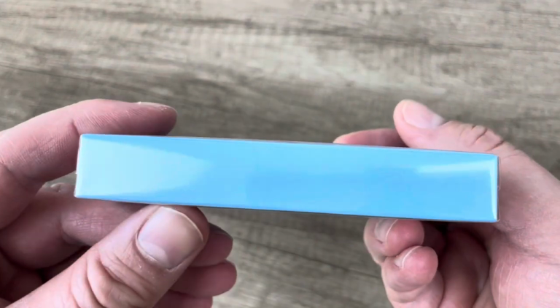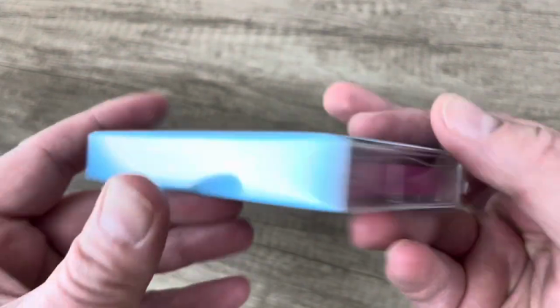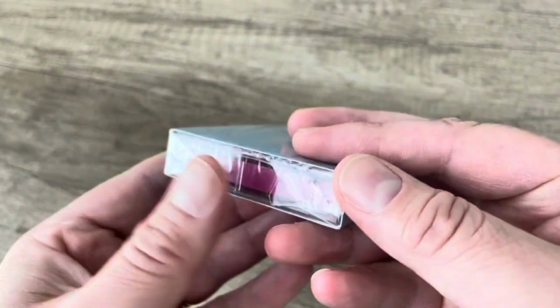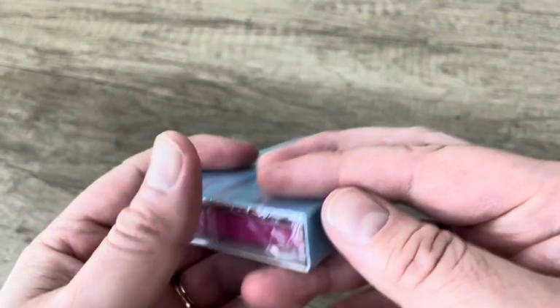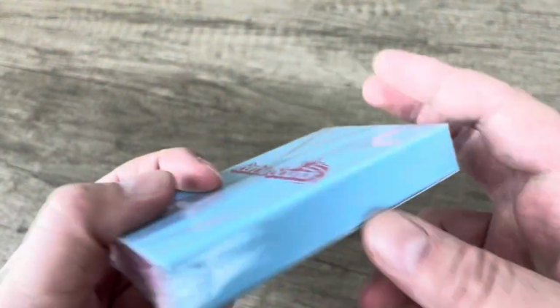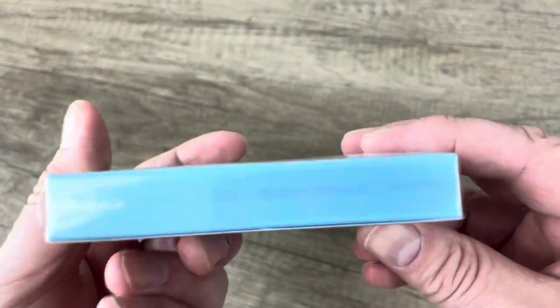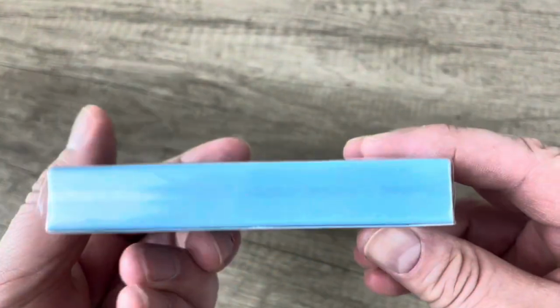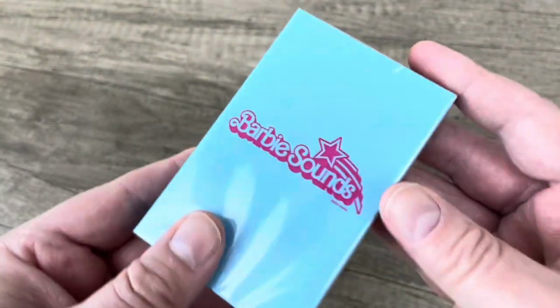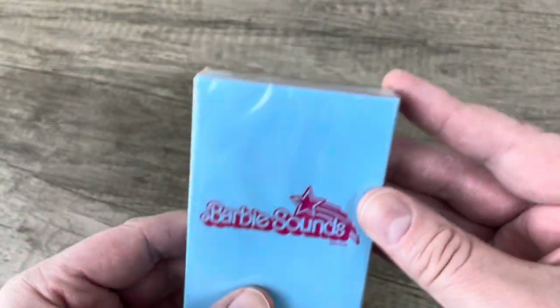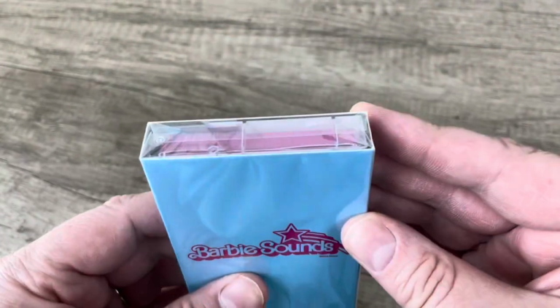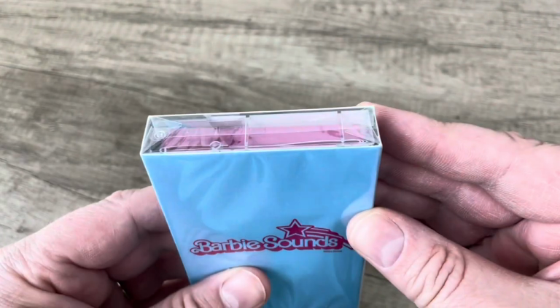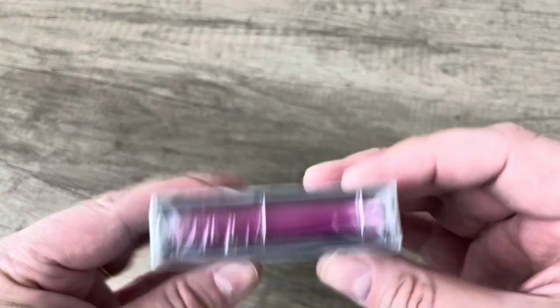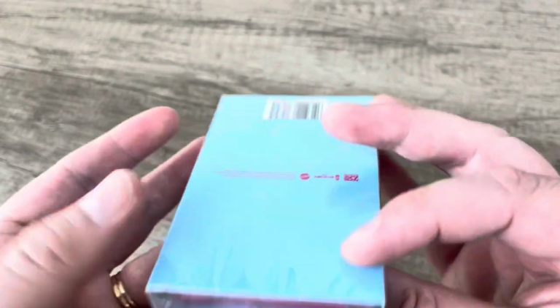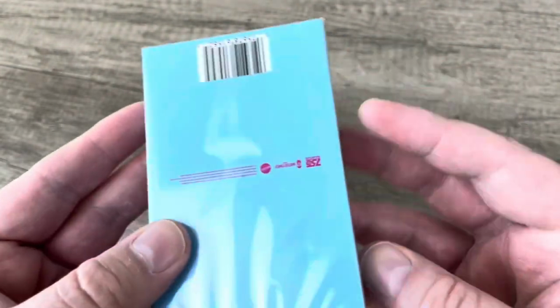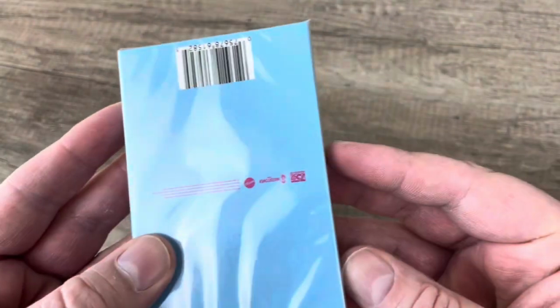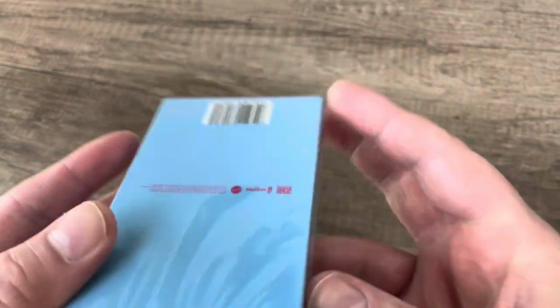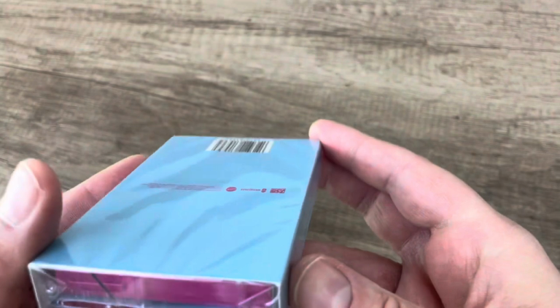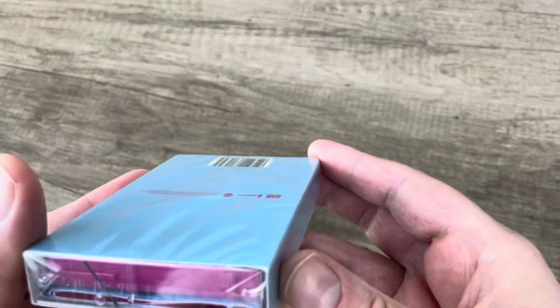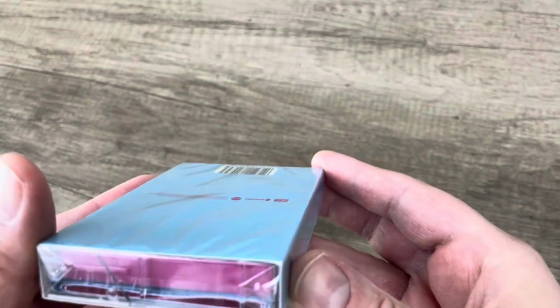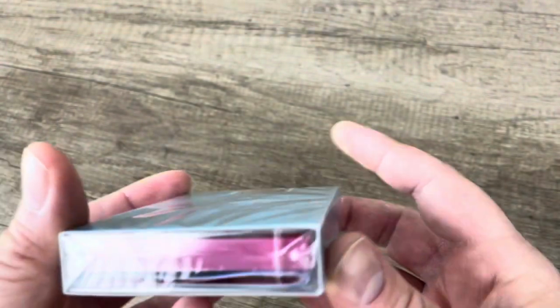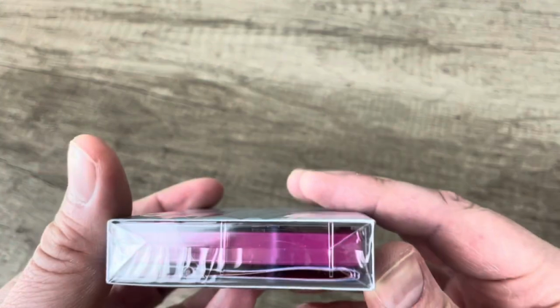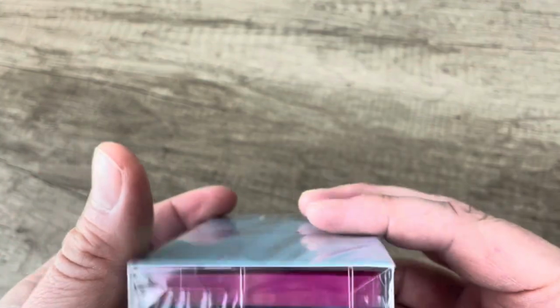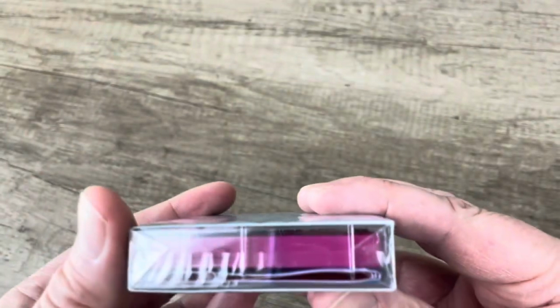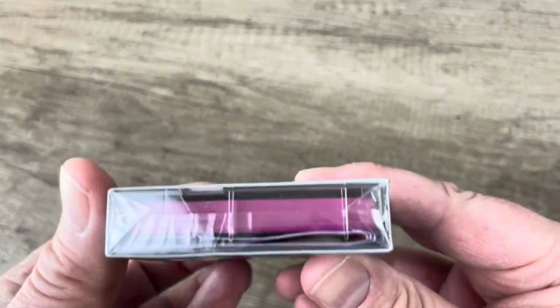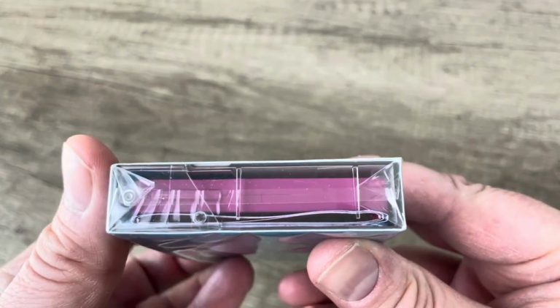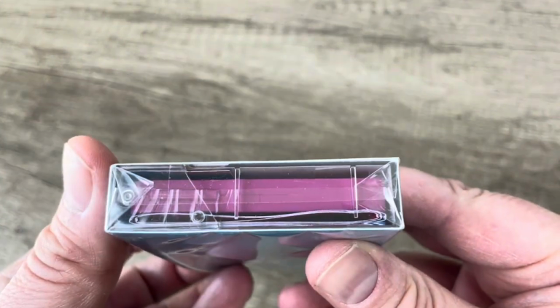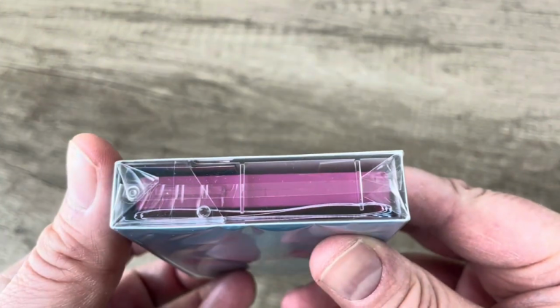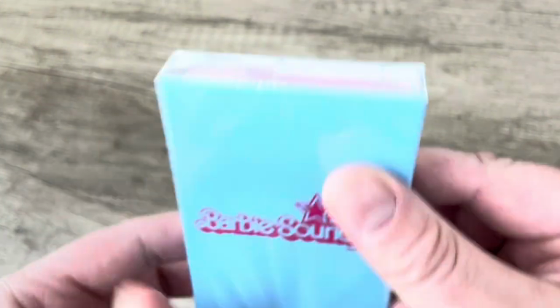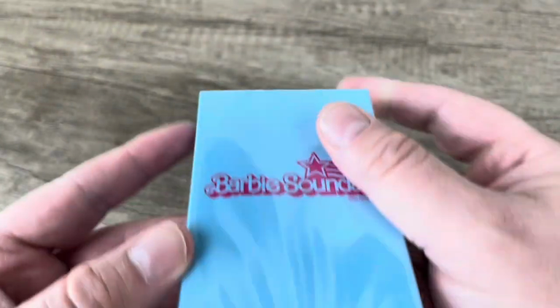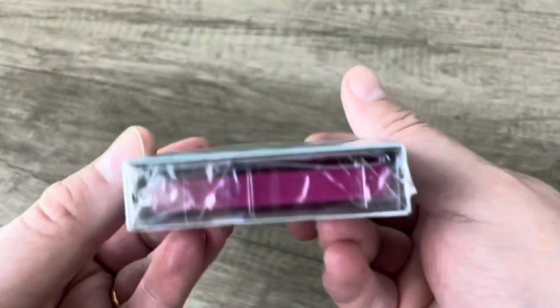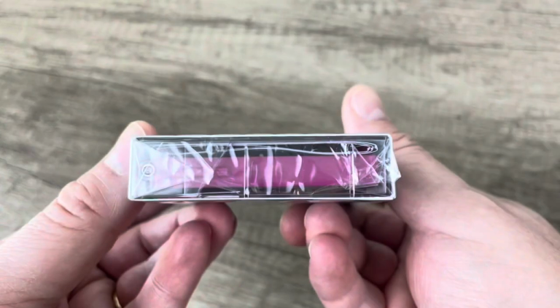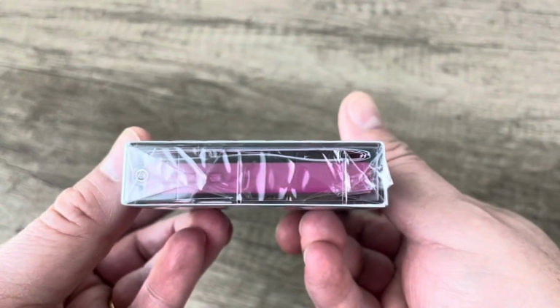Nothing on the sides. We've got a pink cassette. Now let's see if there's one of those super handy little pull tabs to start unwrapping it.